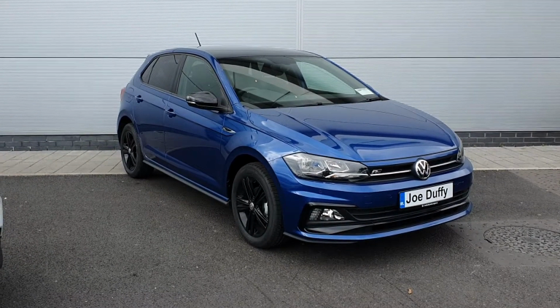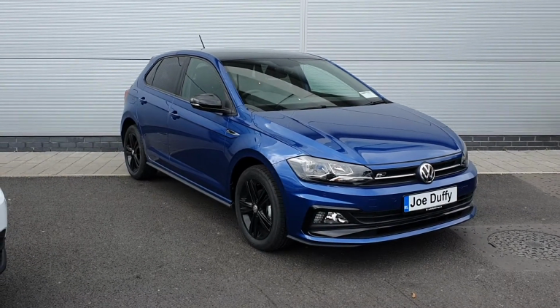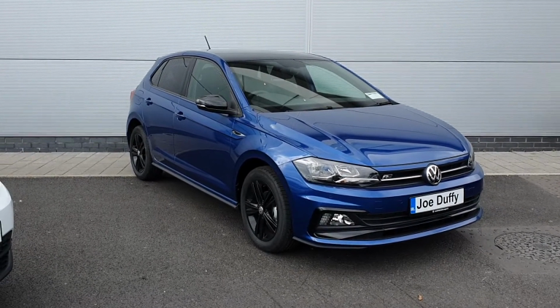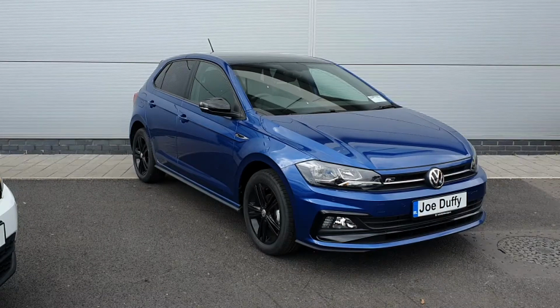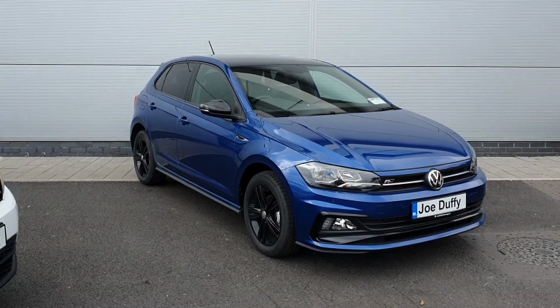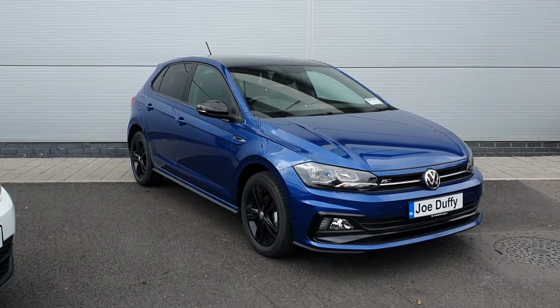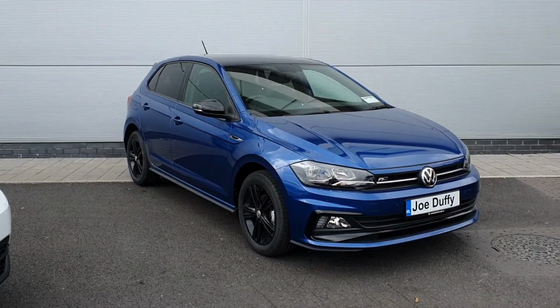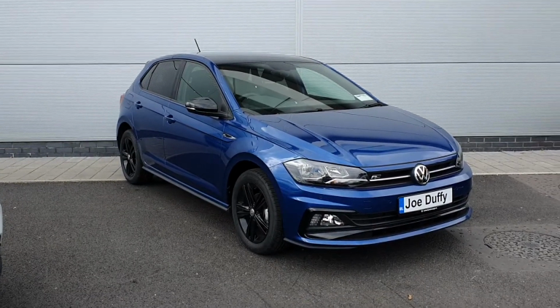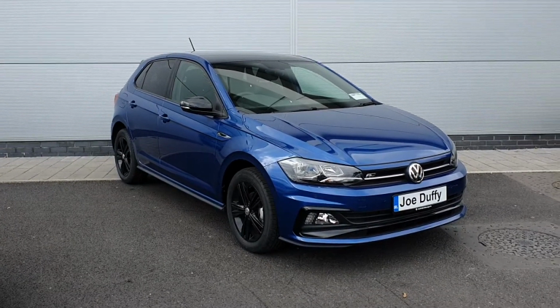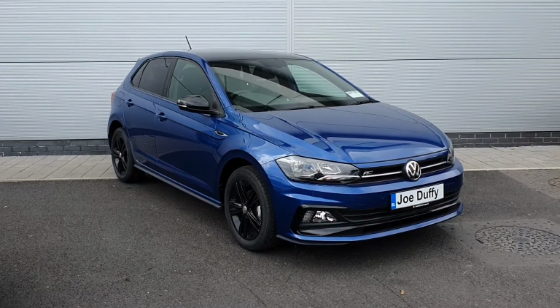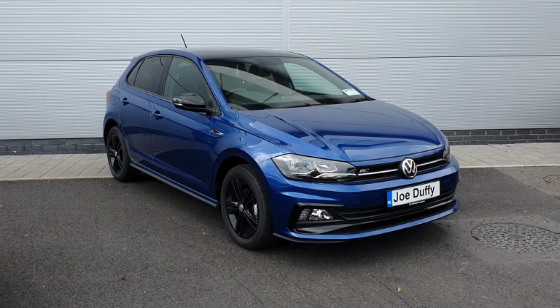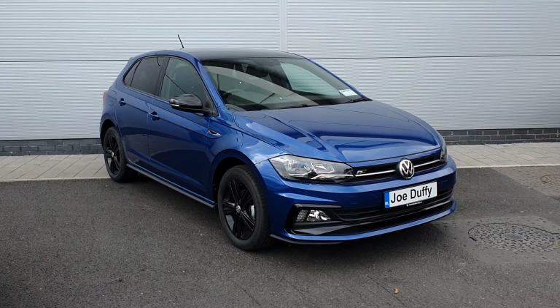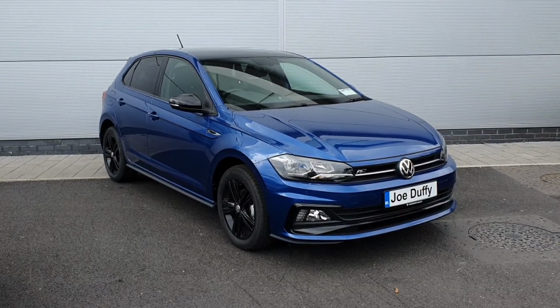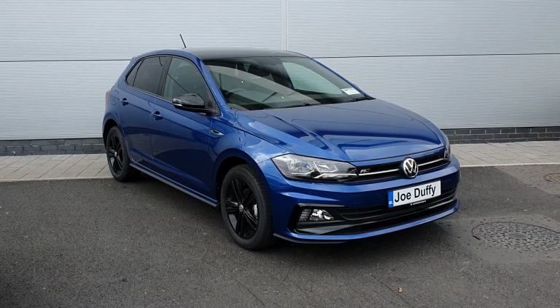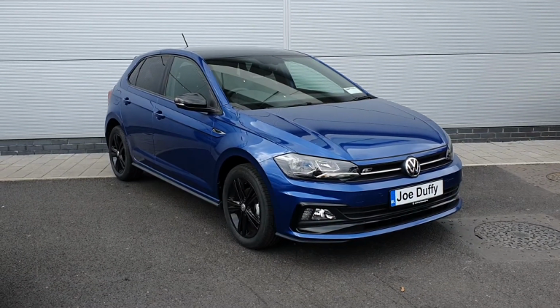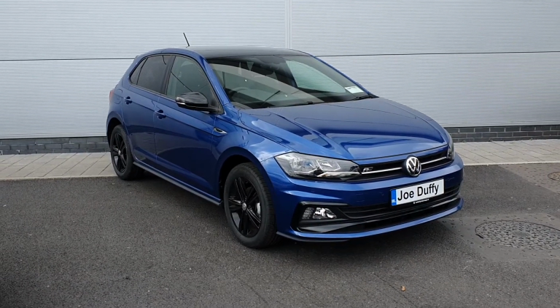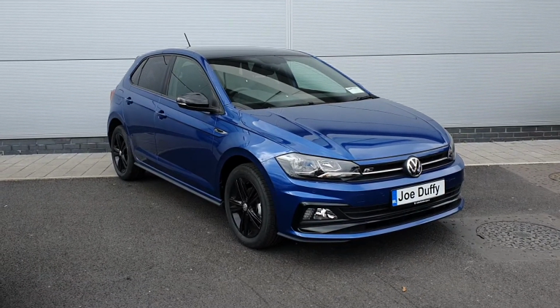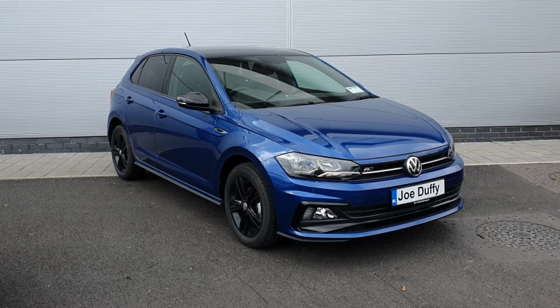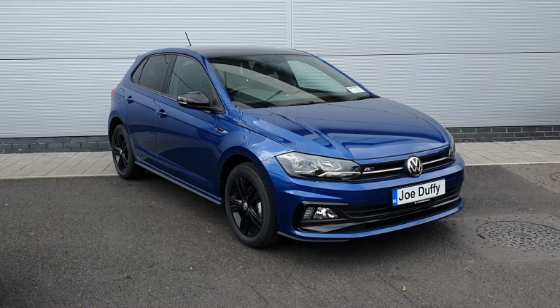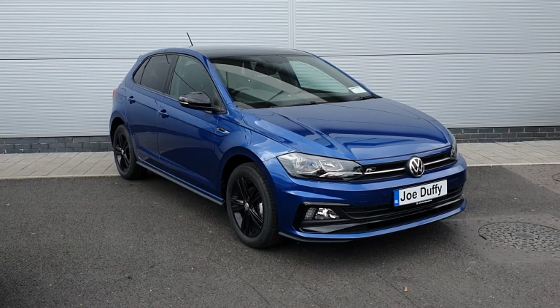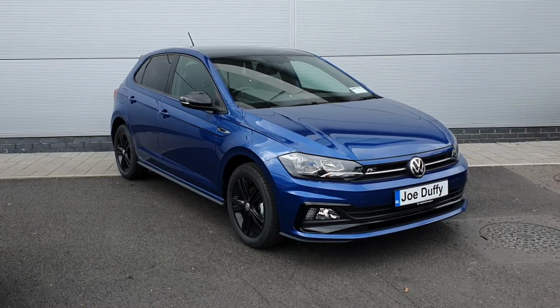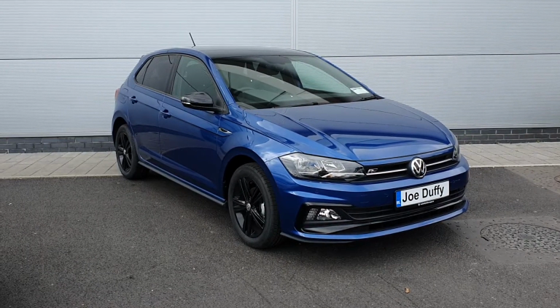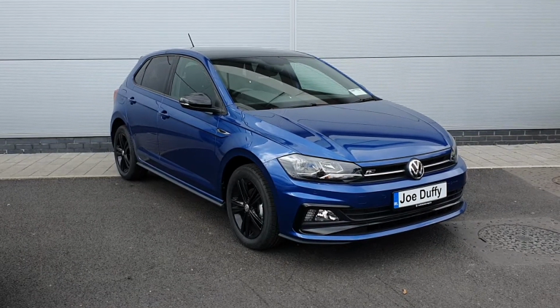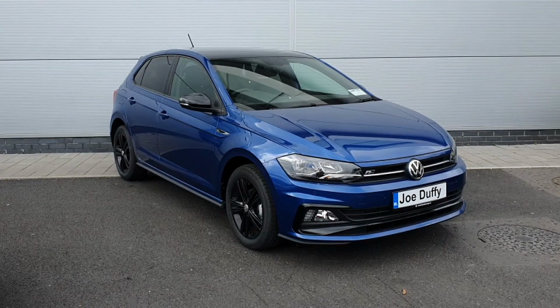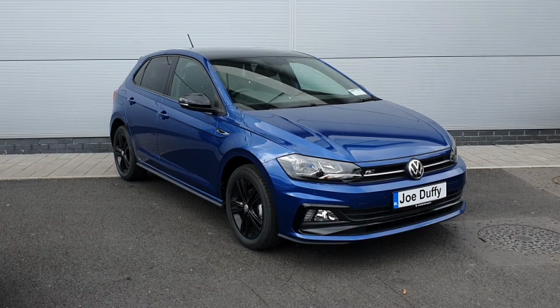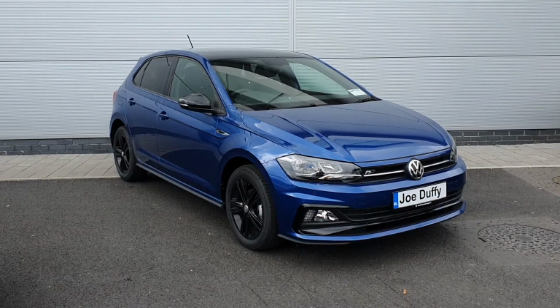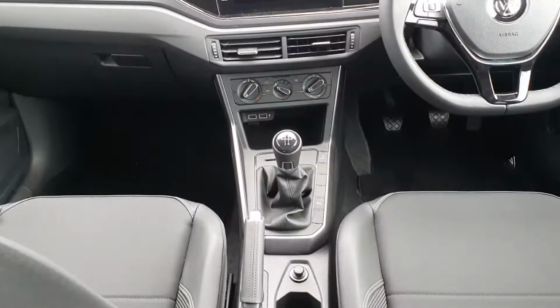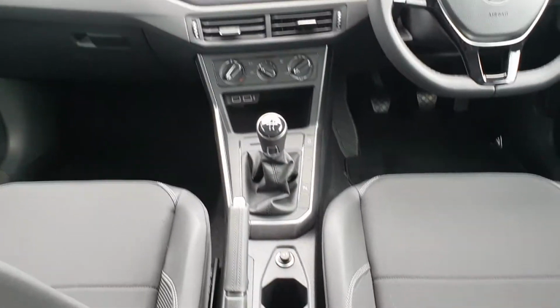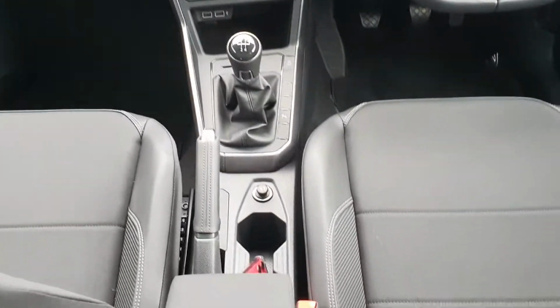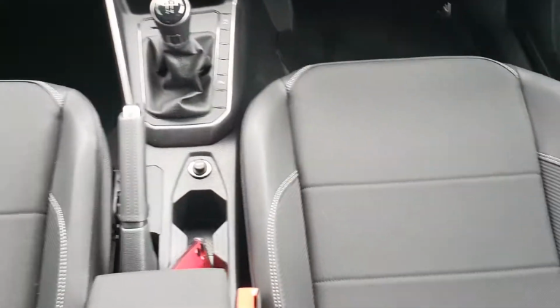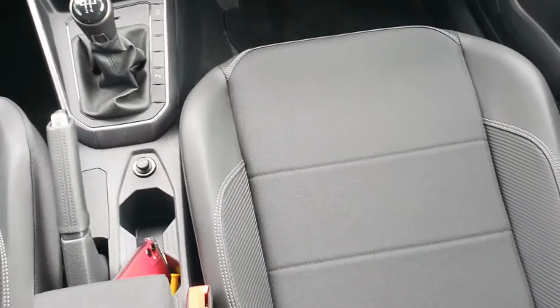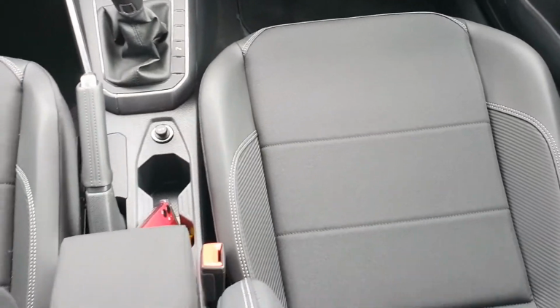If you have any further questions or queries on this model, you can give us a call on 018503900. I'm just going to take you inside the car now and show you some of the features.